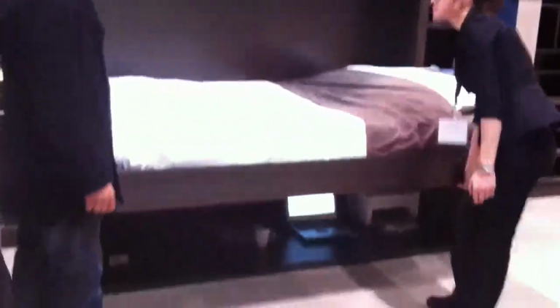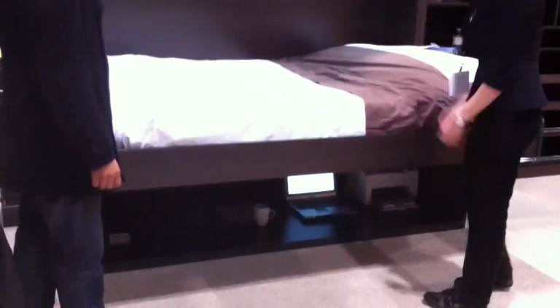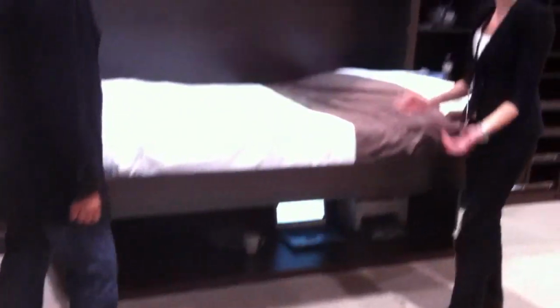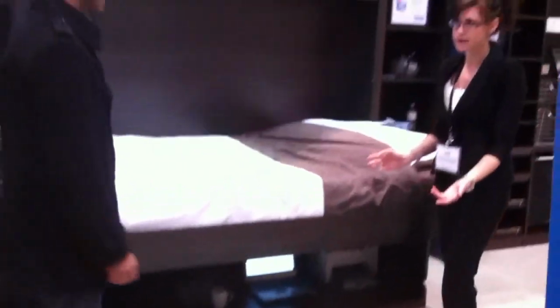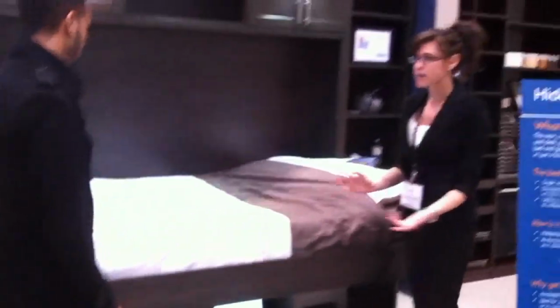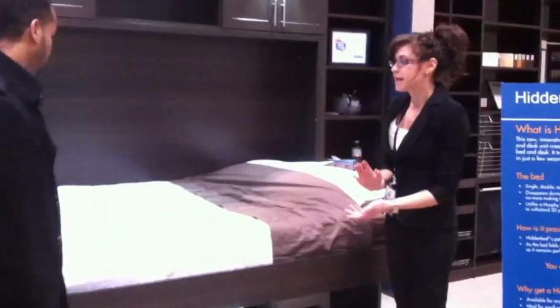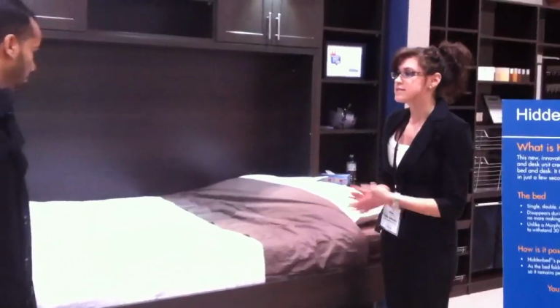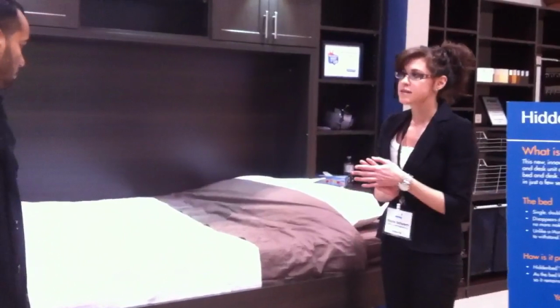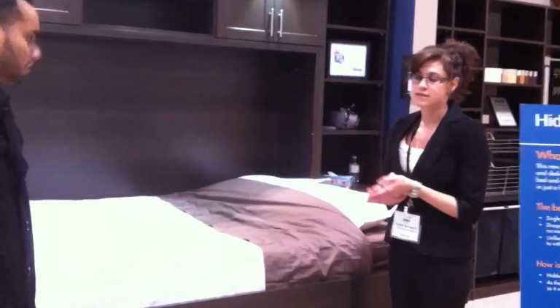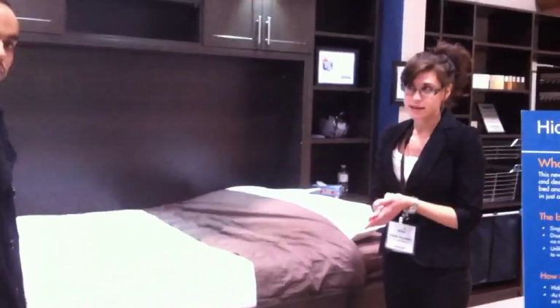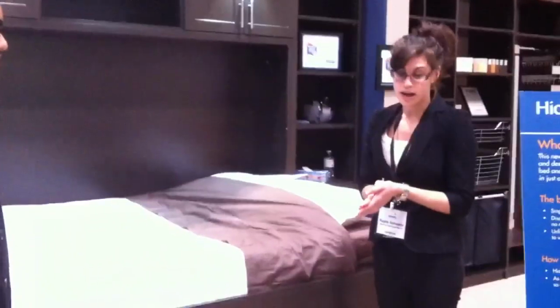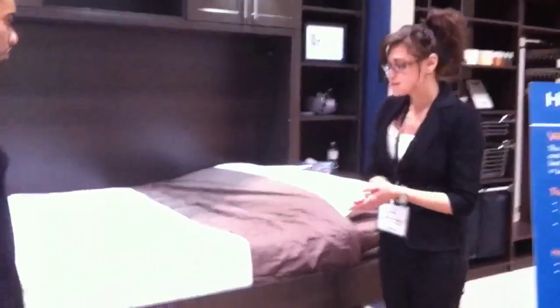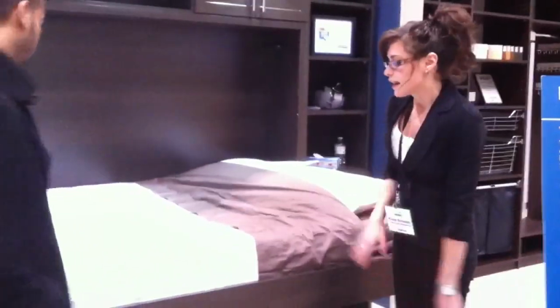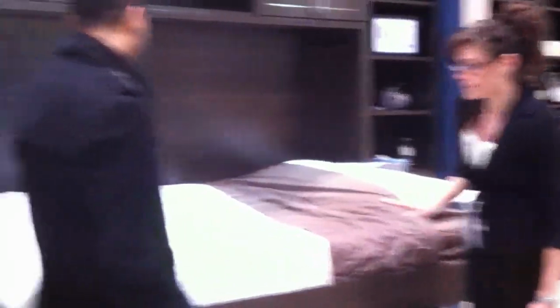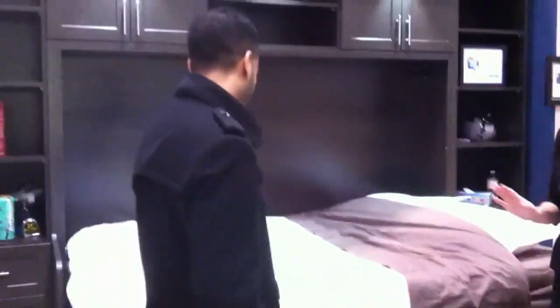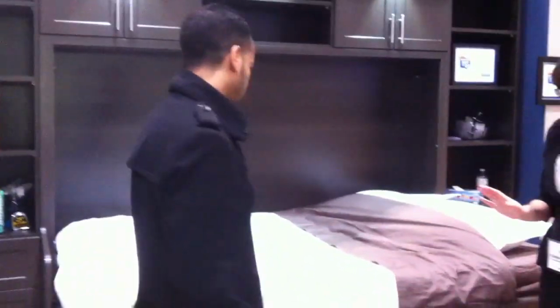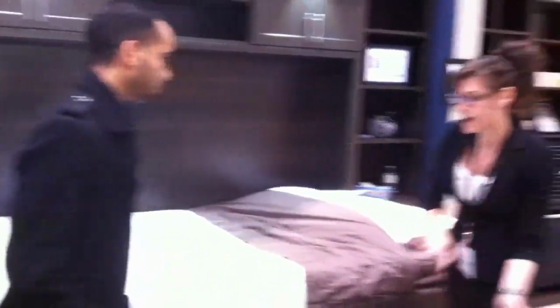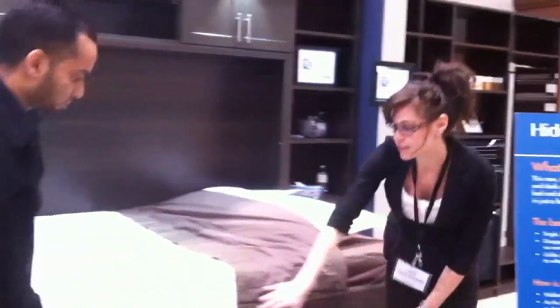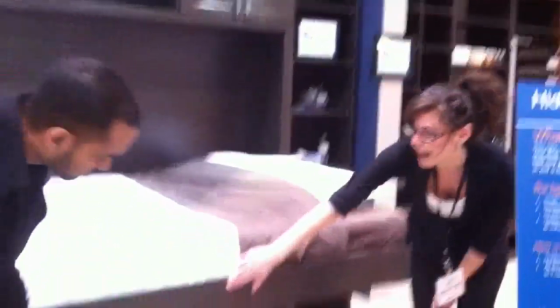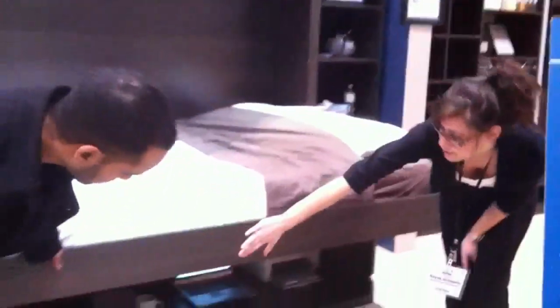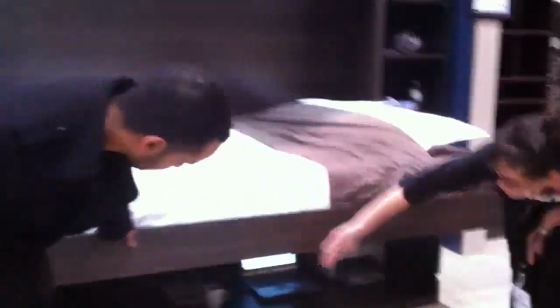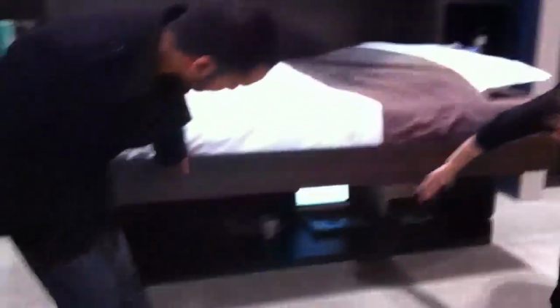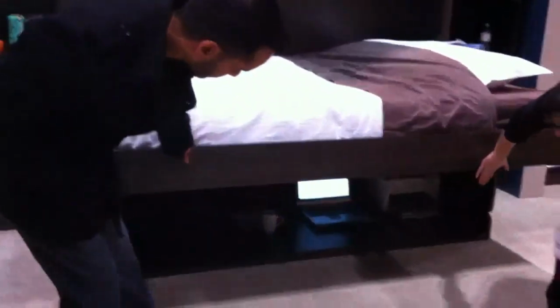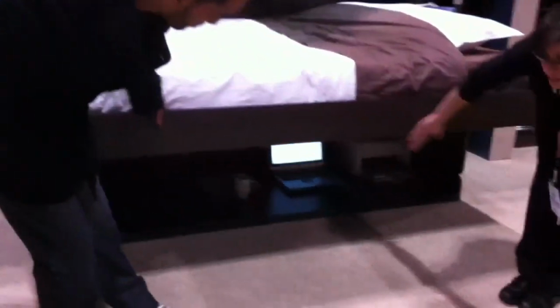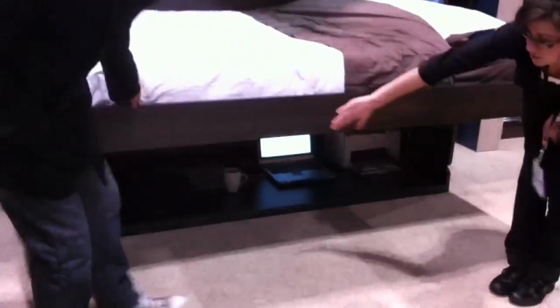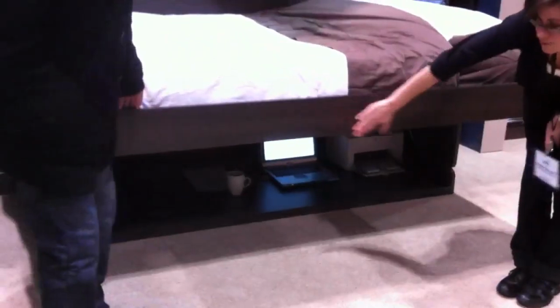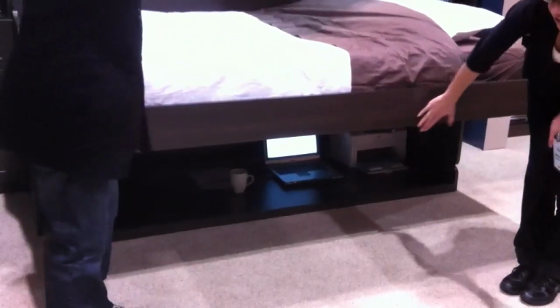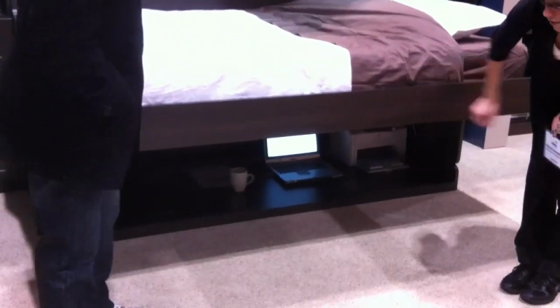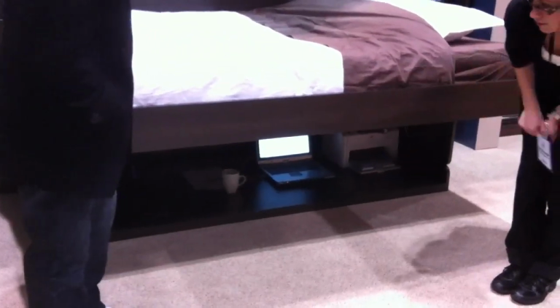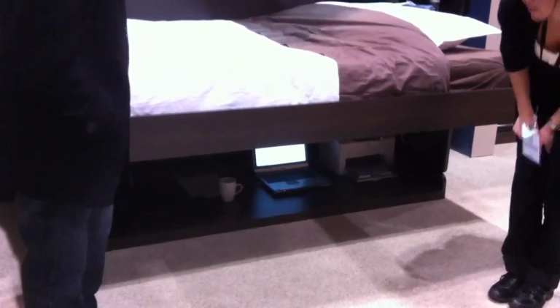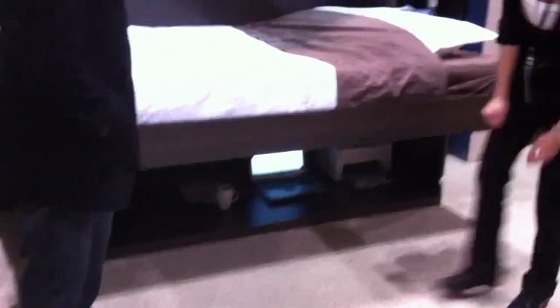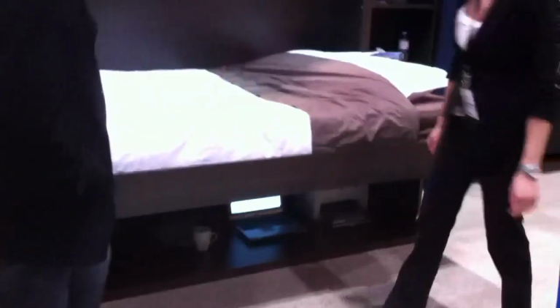So this one here is a double bed. They come in single, double, and double-decker varieties. And if you can see under, everything is stored completely parallel to the ground. Pretty cool.